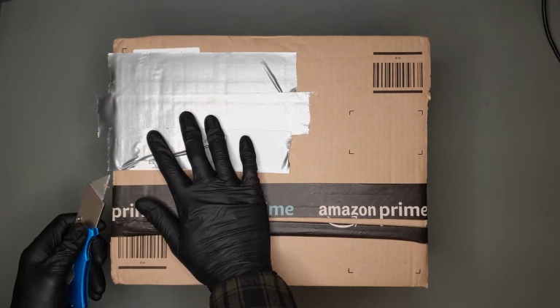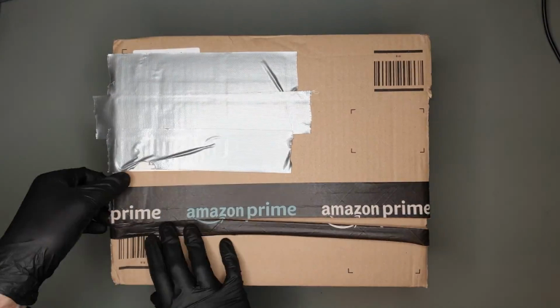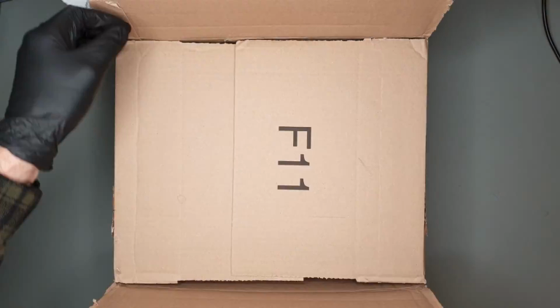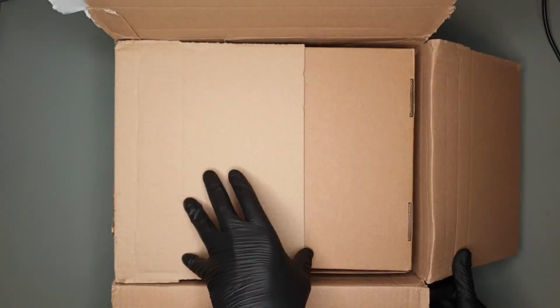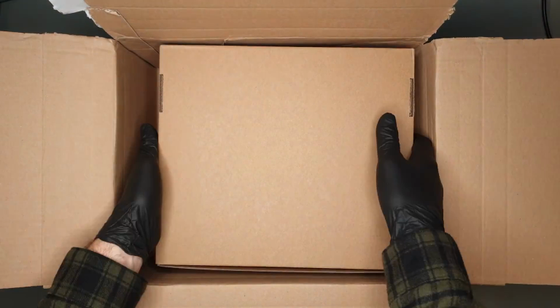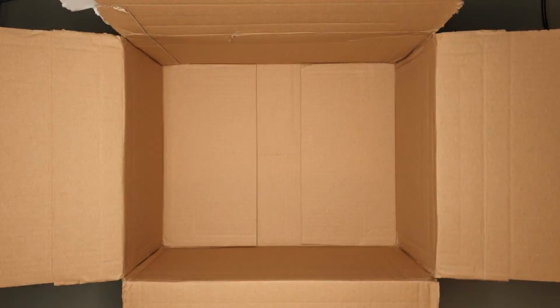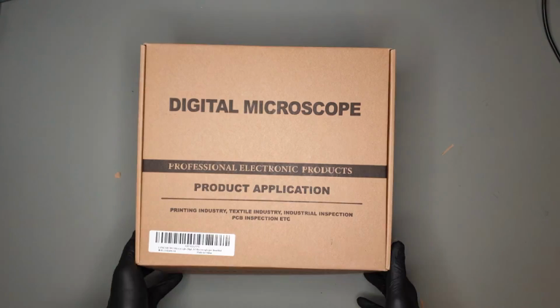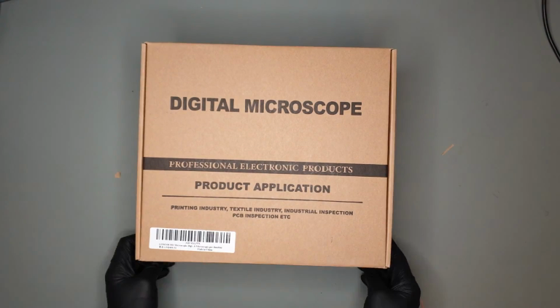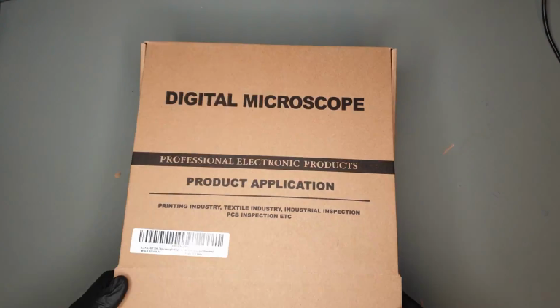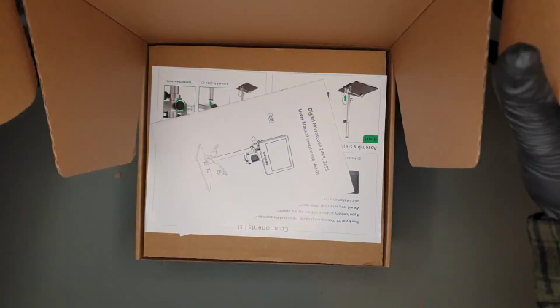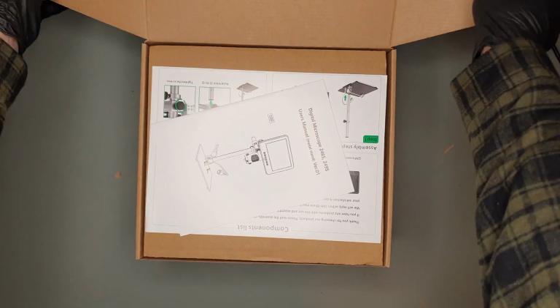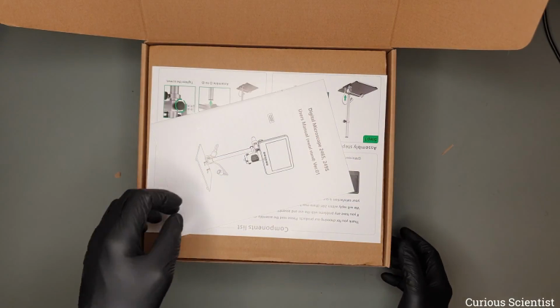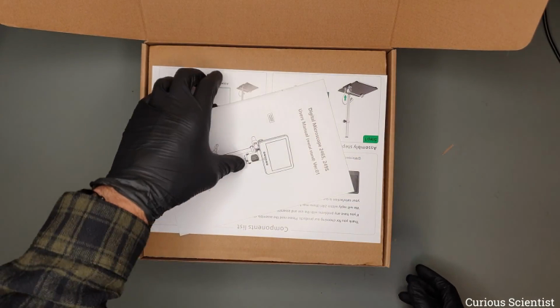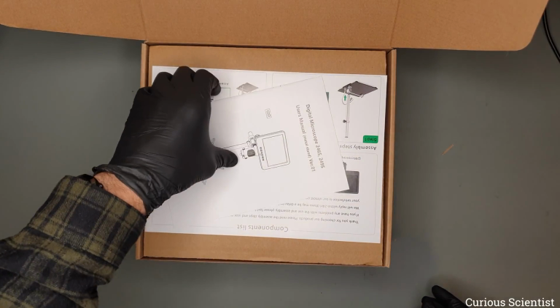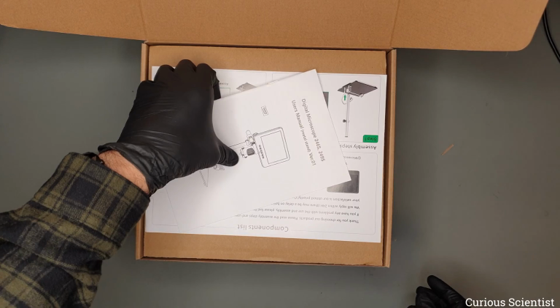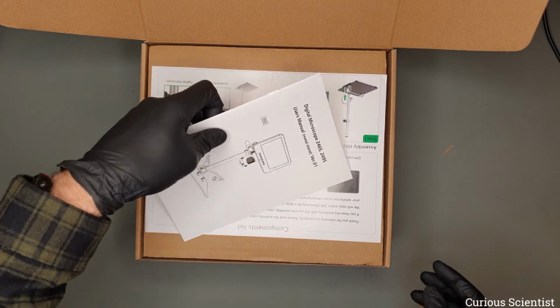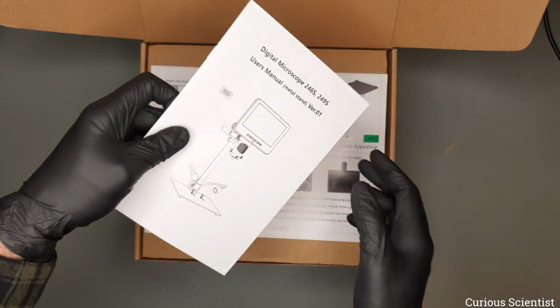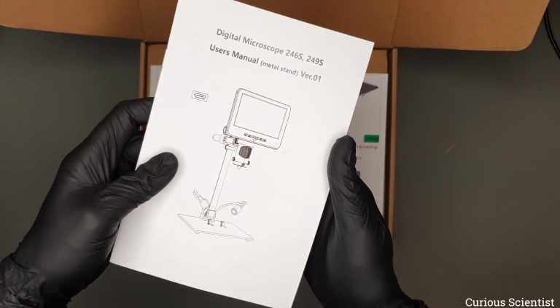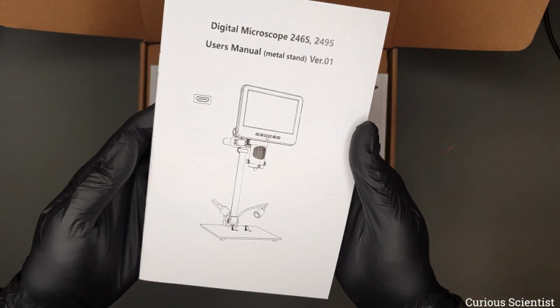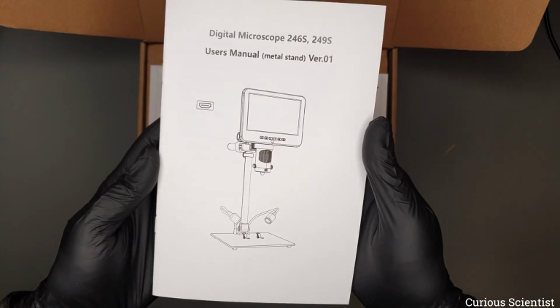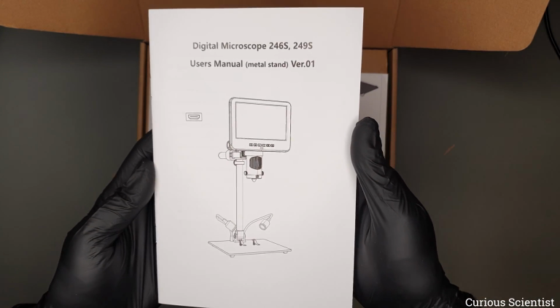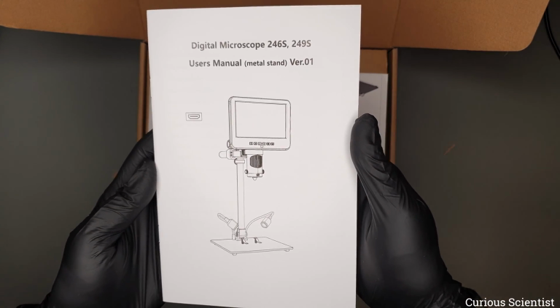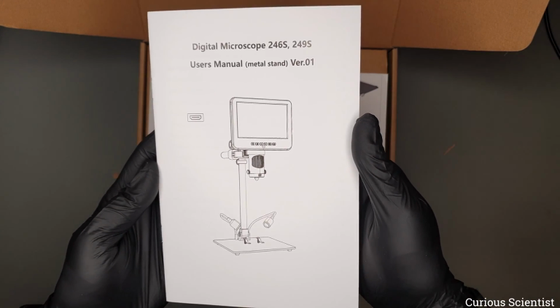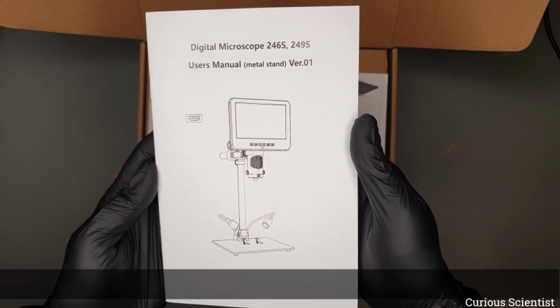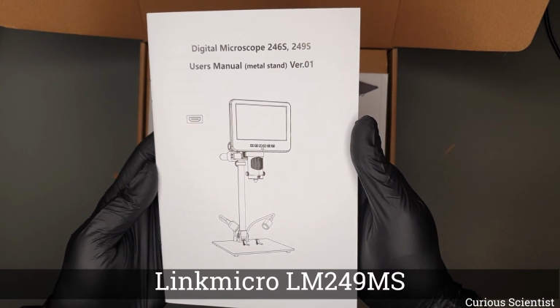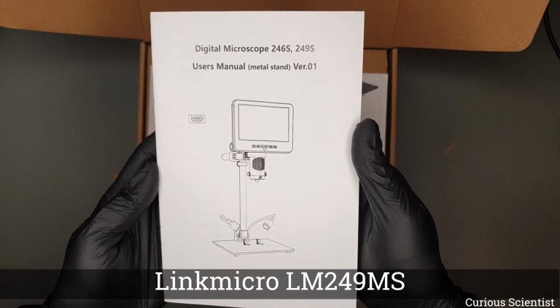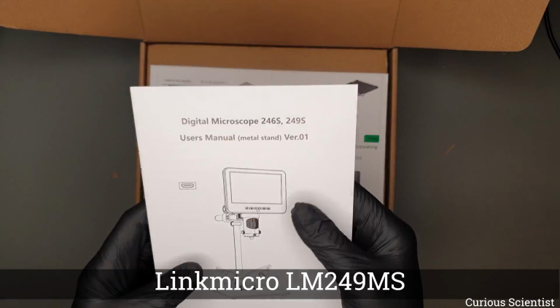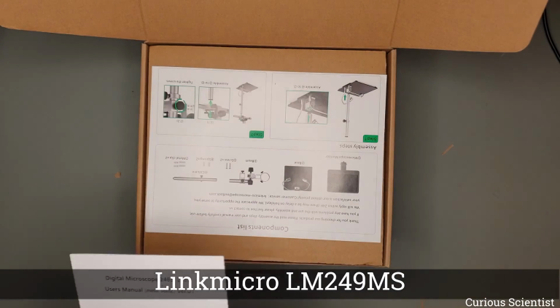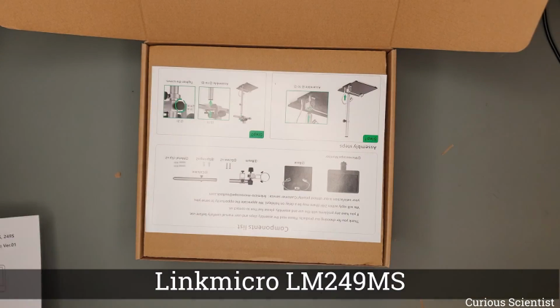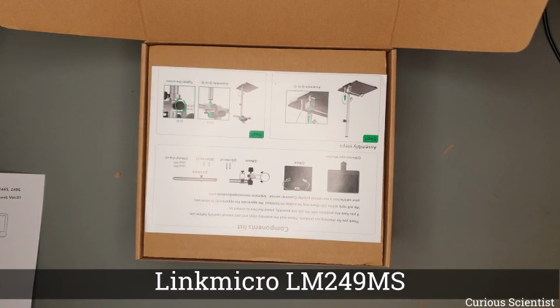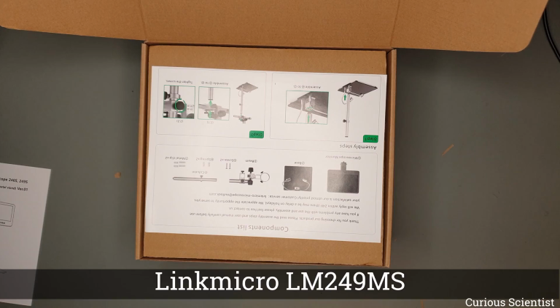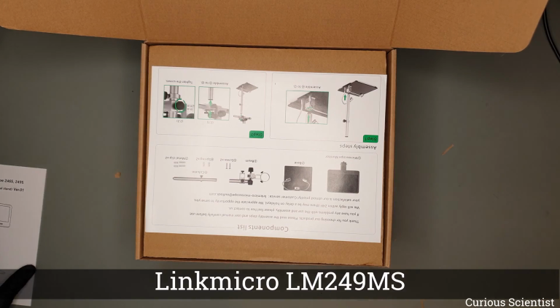This video is supported by Link Micro. Welcome everyone. In this video I am going to show you my new equipment which is a digital microscope from Link Micro.